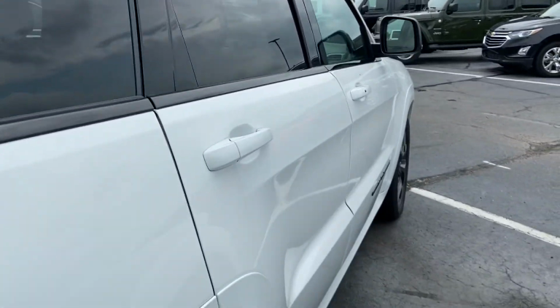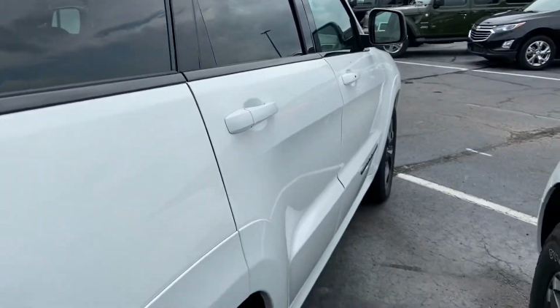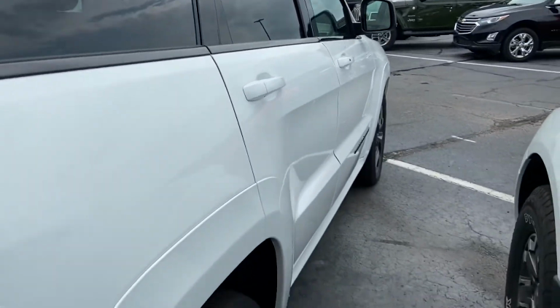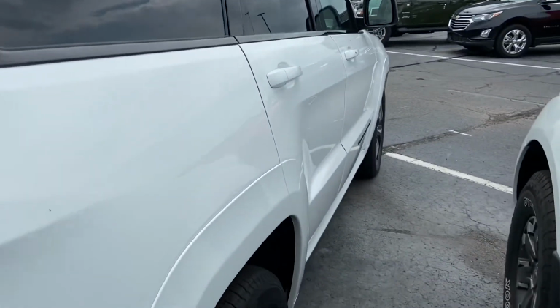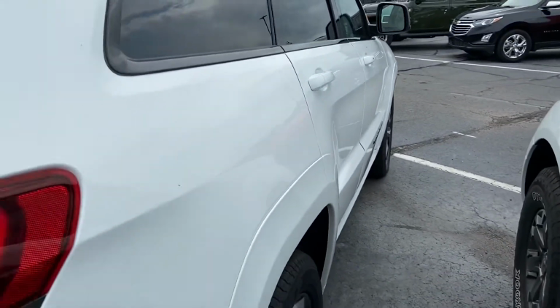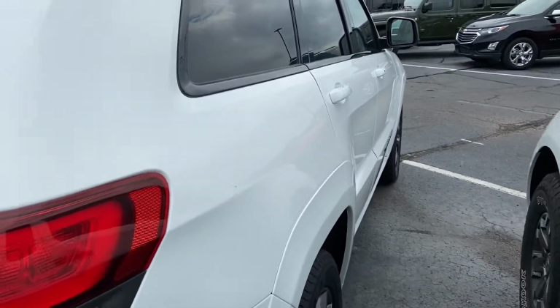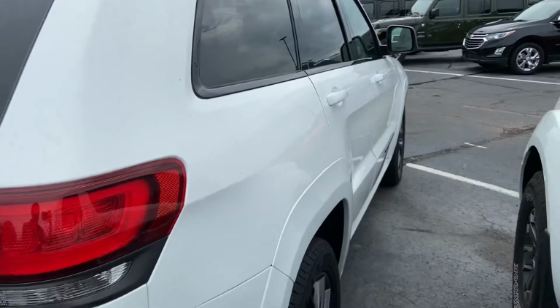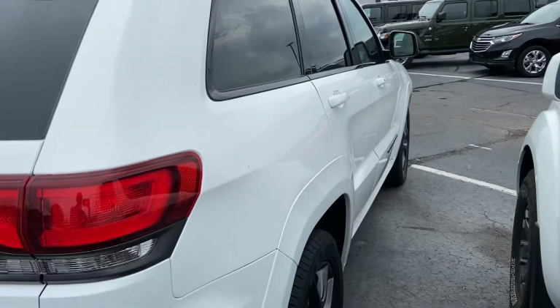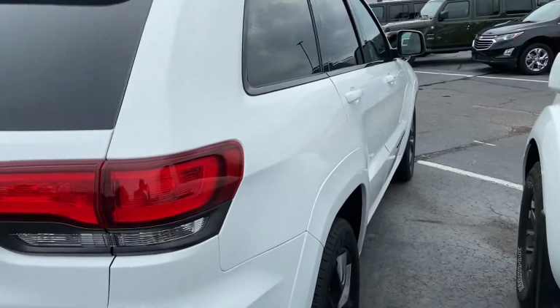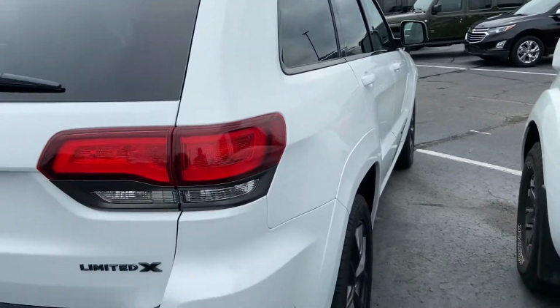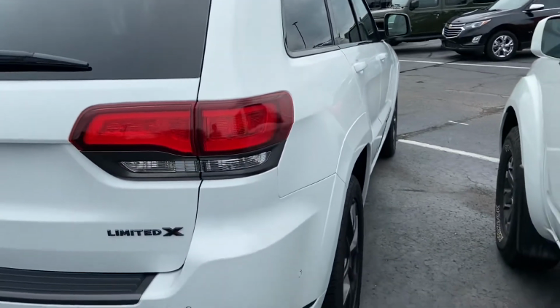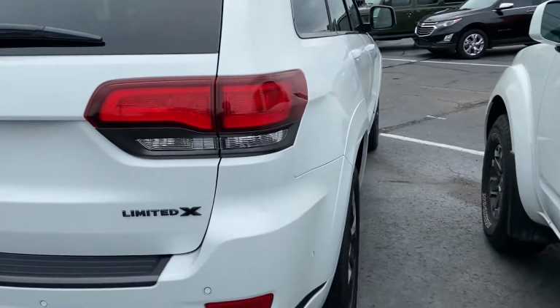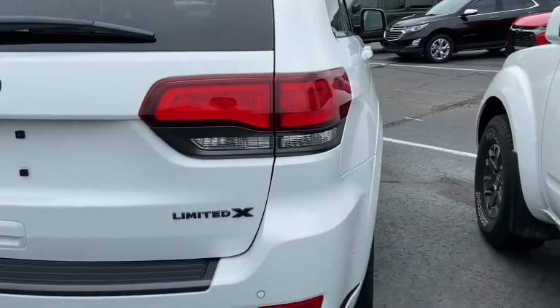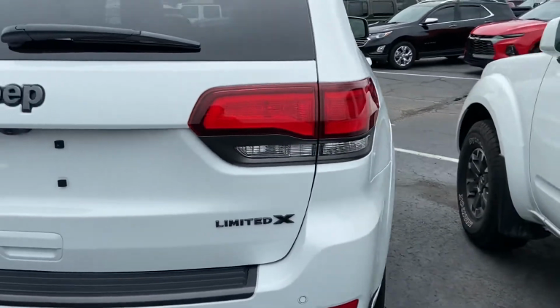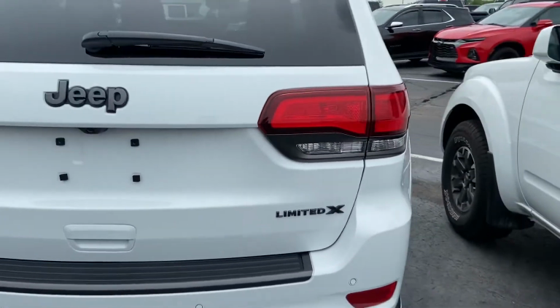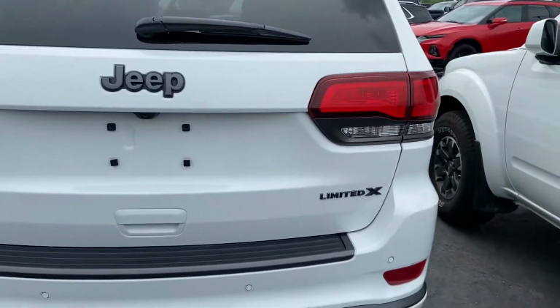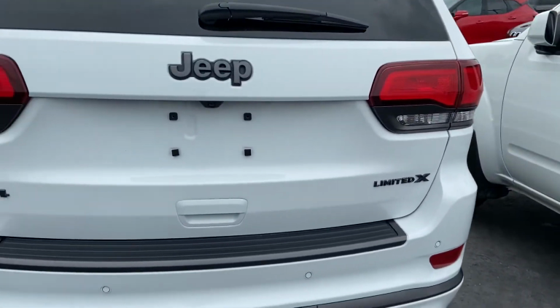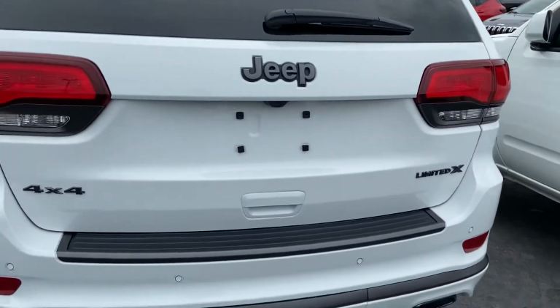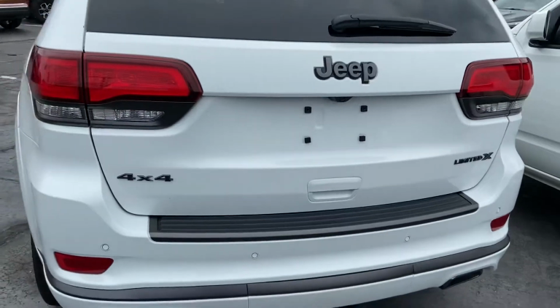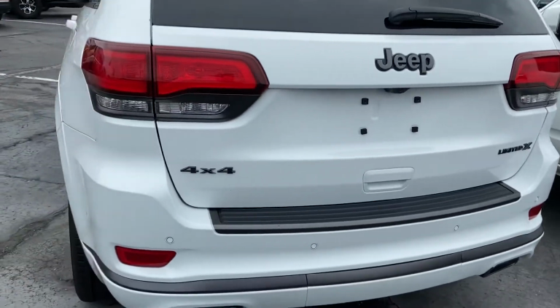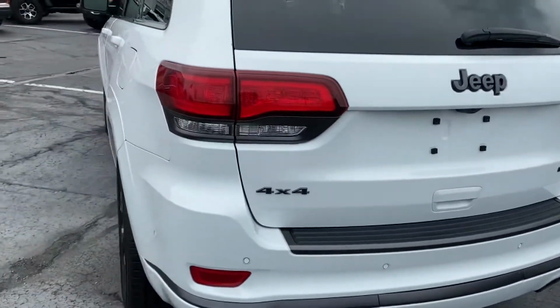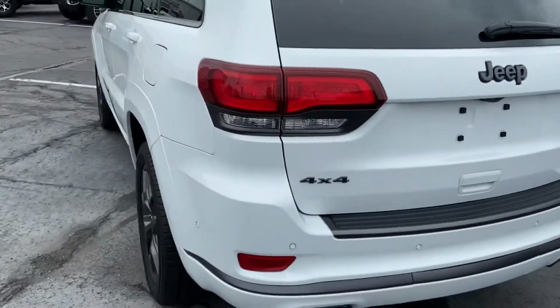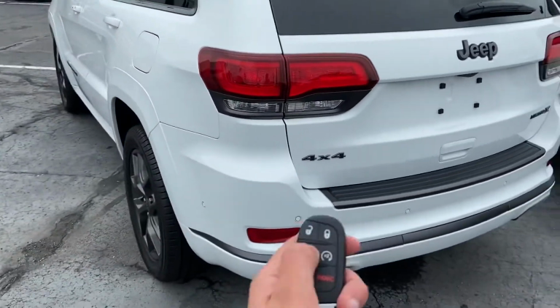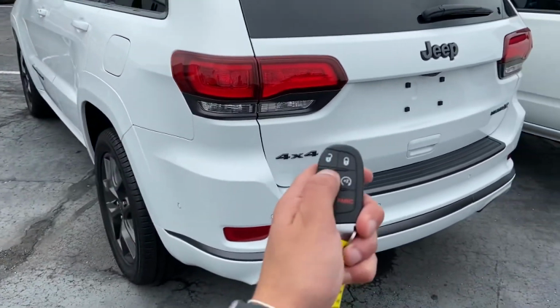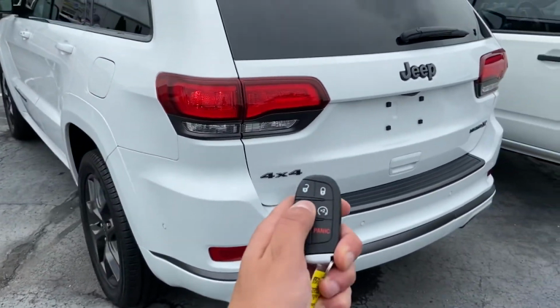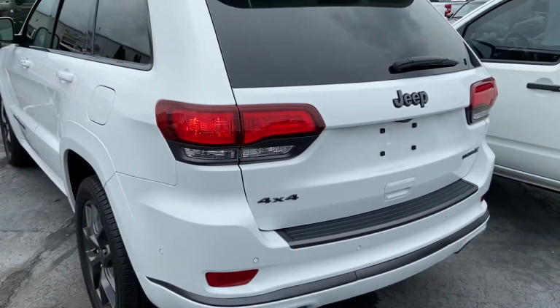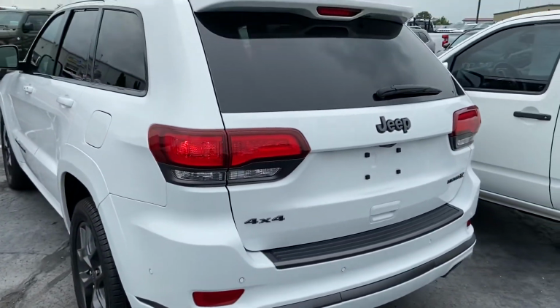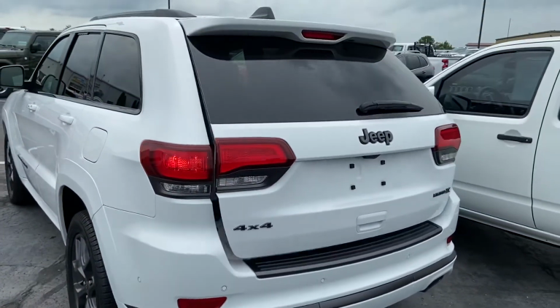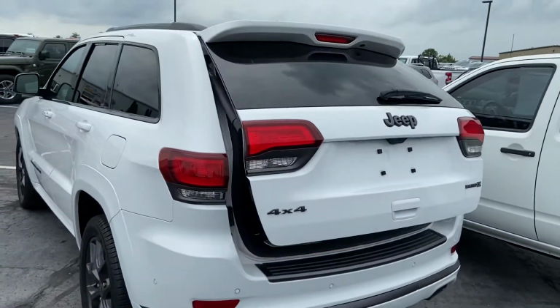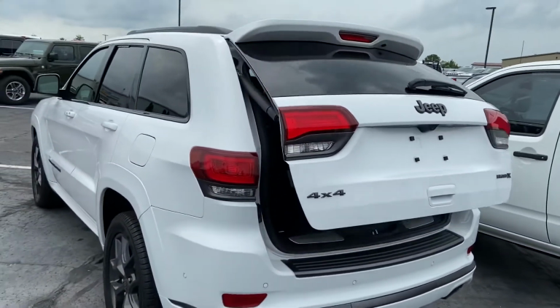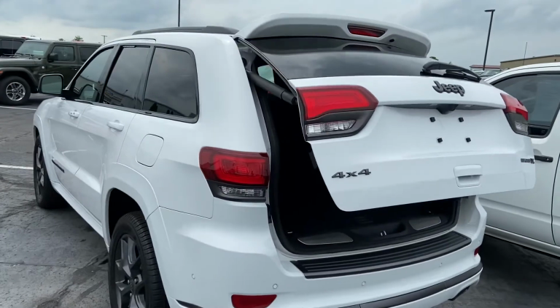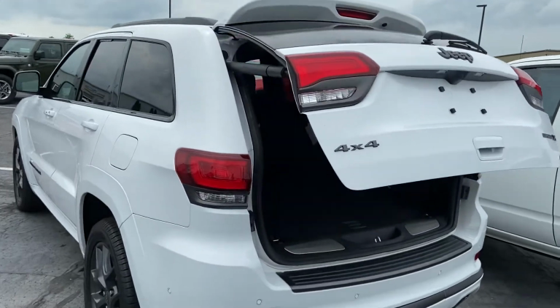Cosmetically, no dents, dings, scrapes, scratches, anything of that nature that's jumping out at me. Making our way here onto the rear — does have remote-controlled power liftgate.